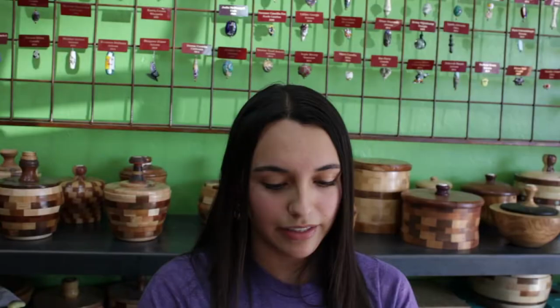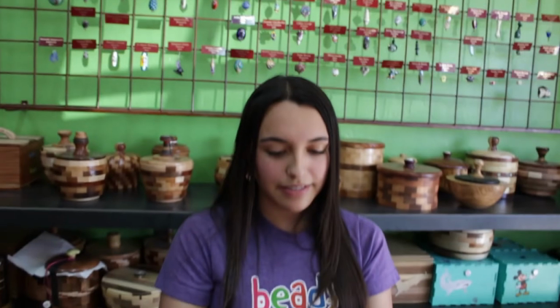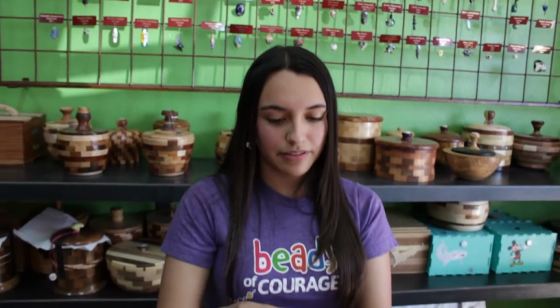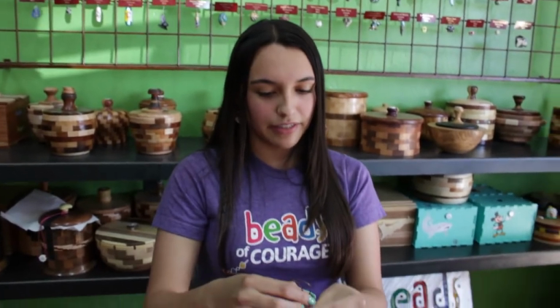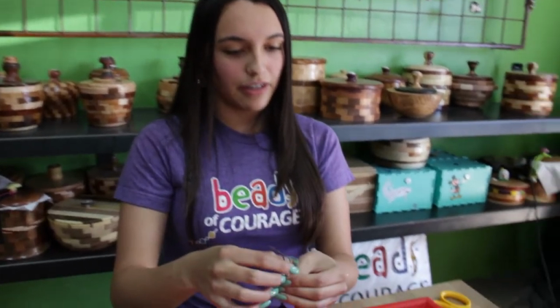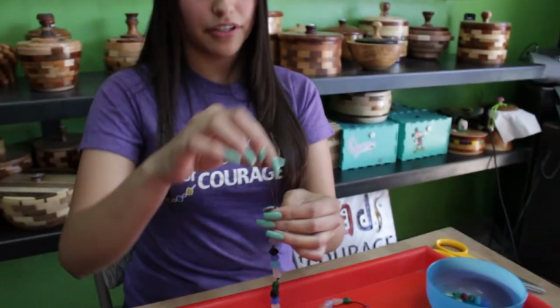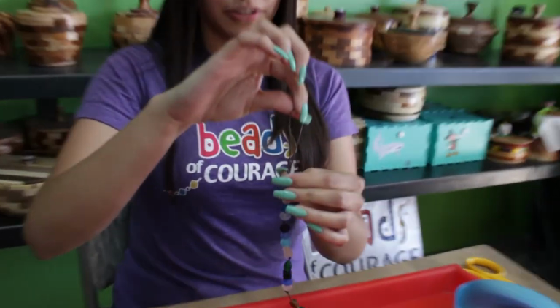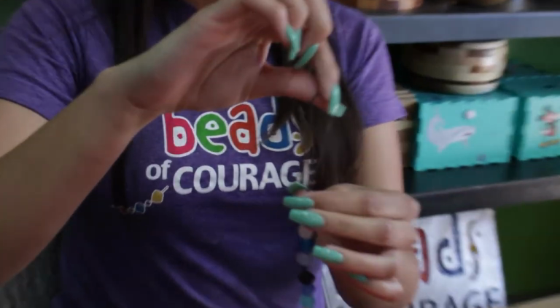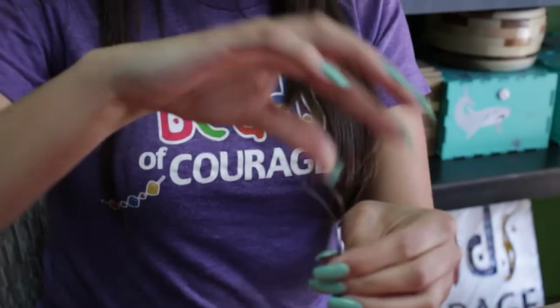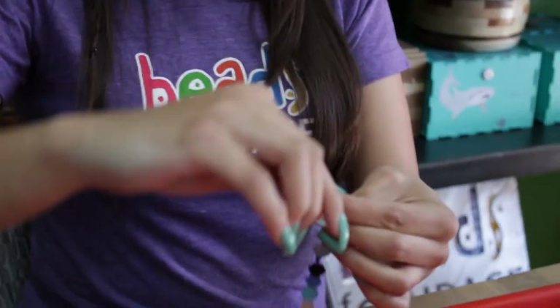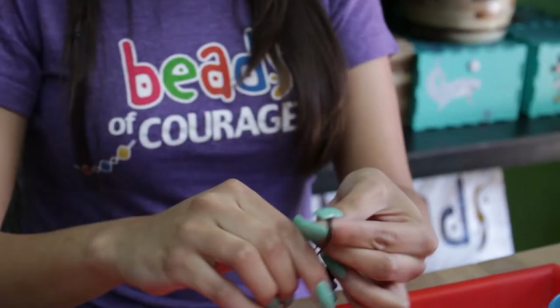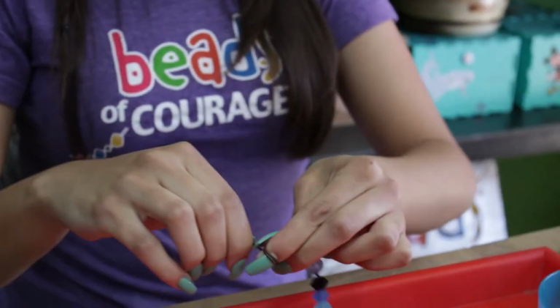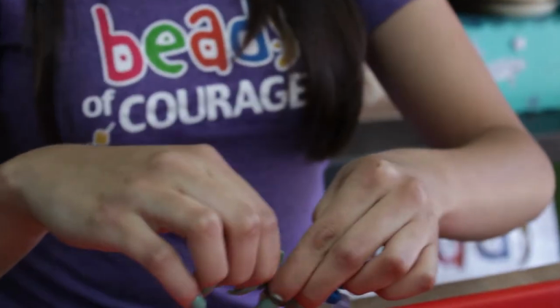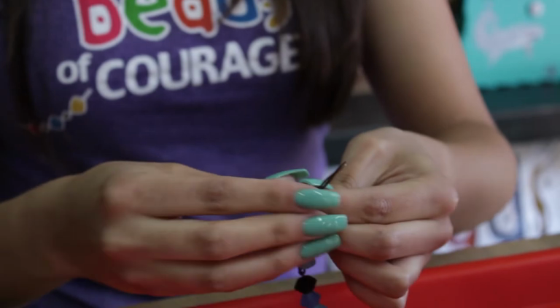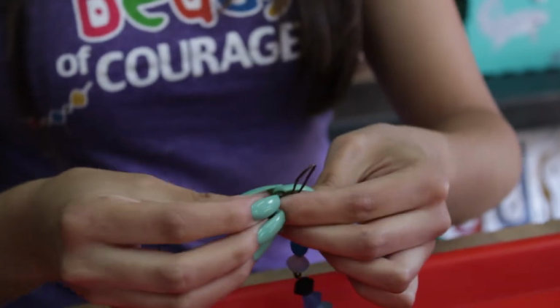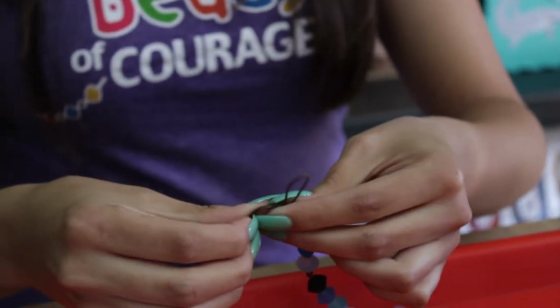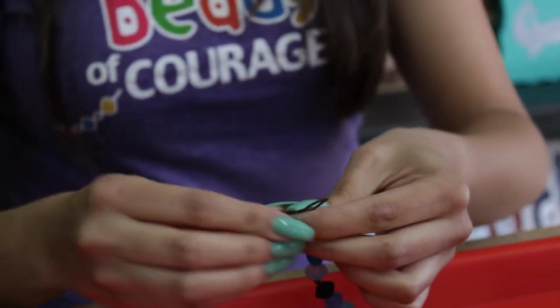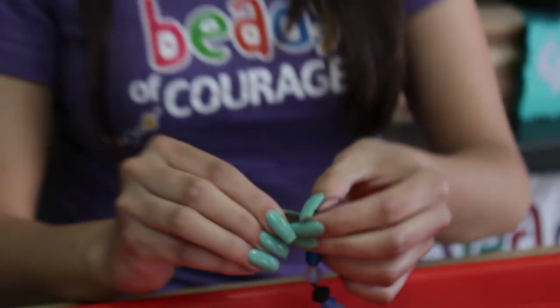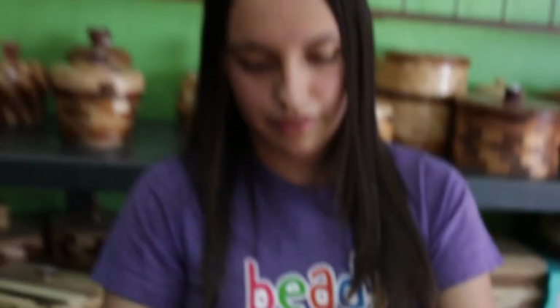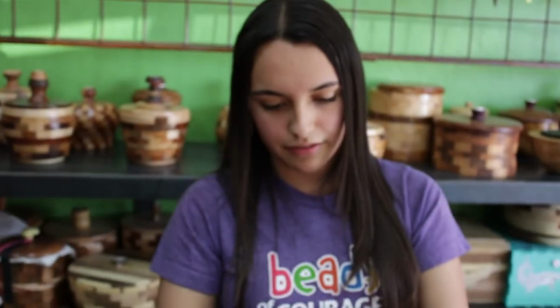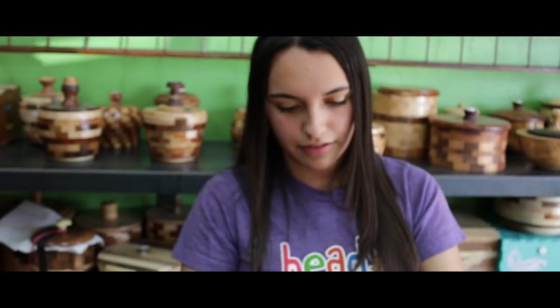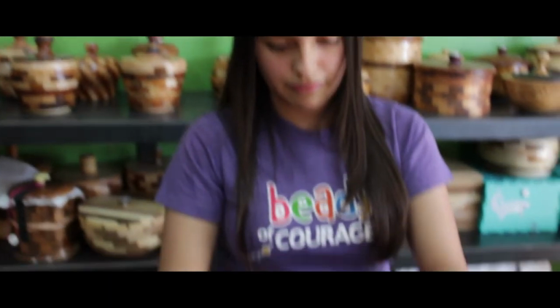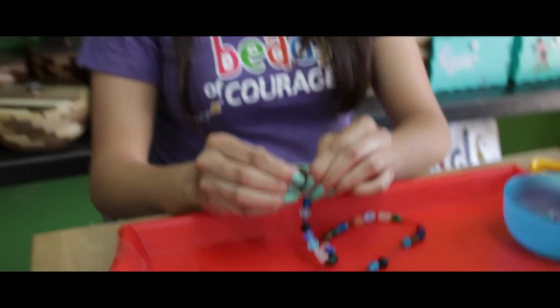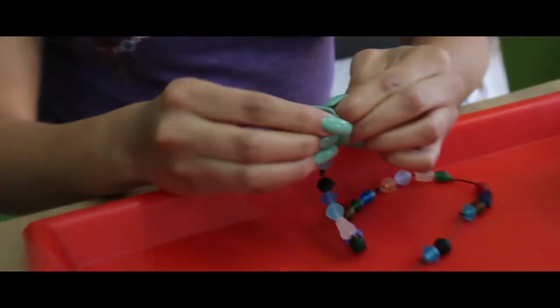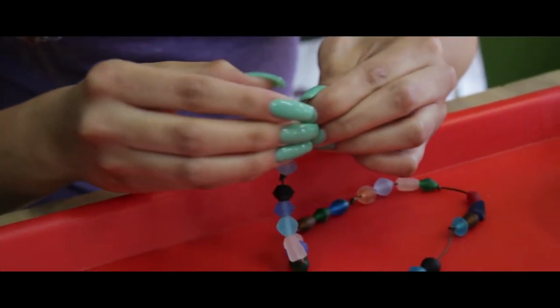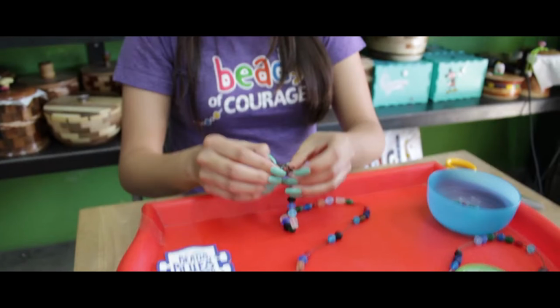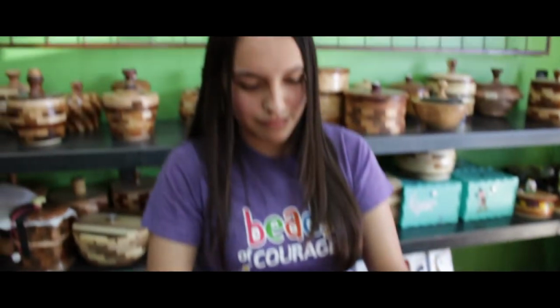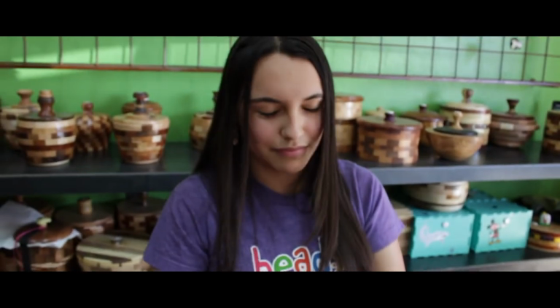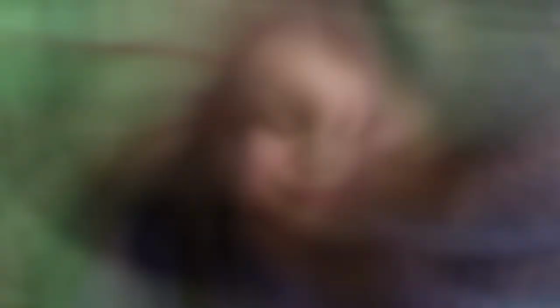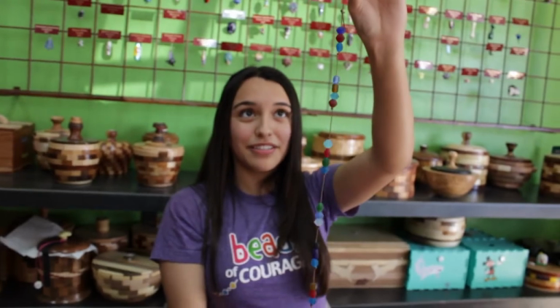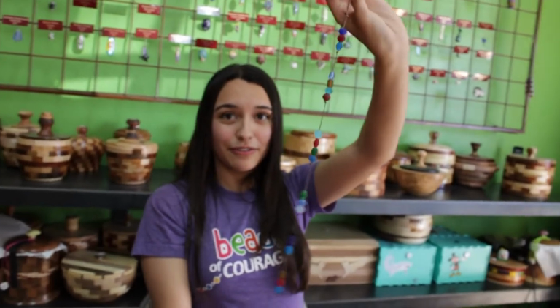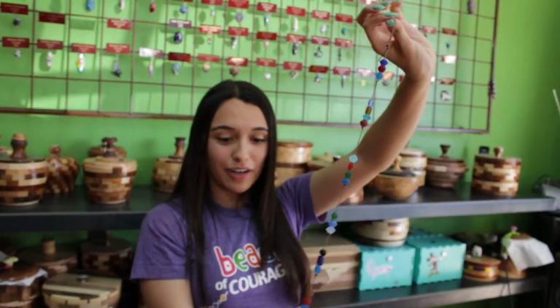The last step is tying the last knot, so you're going to fold it in half like this. Wrap it around your finger and tuck the loop under the string. Now this is your finished product.